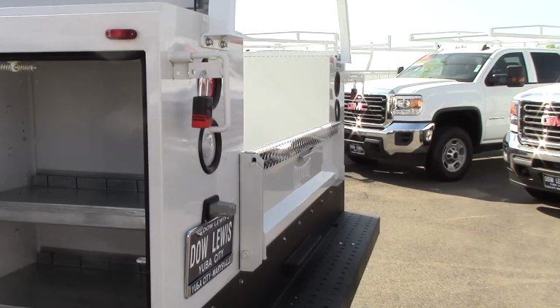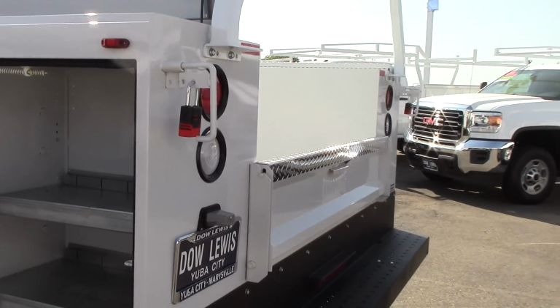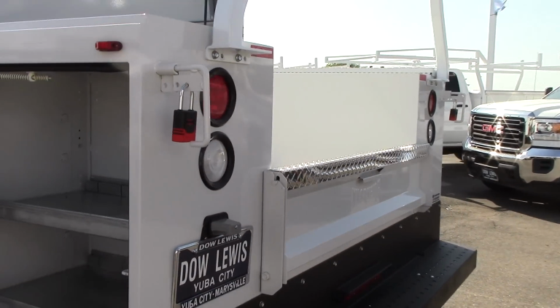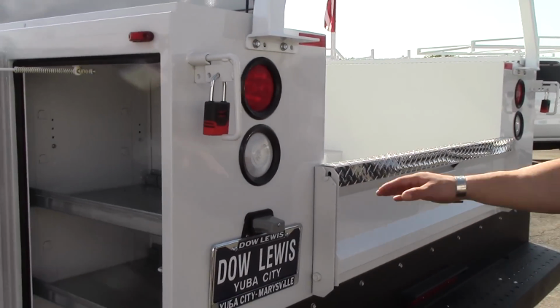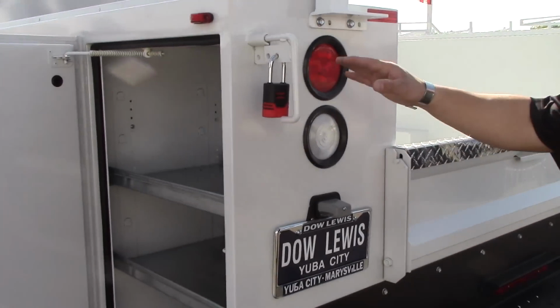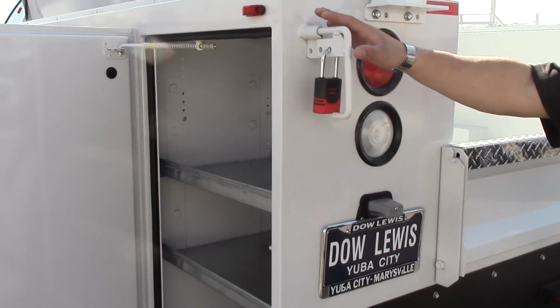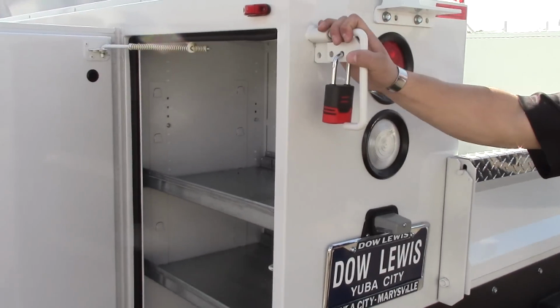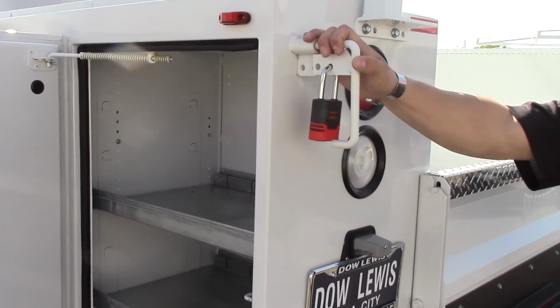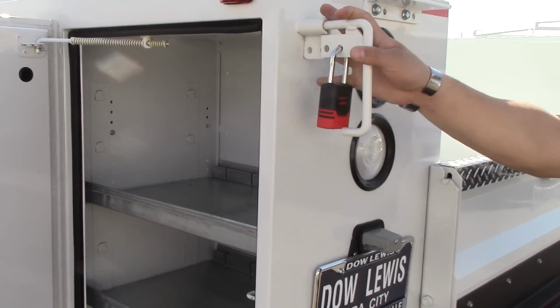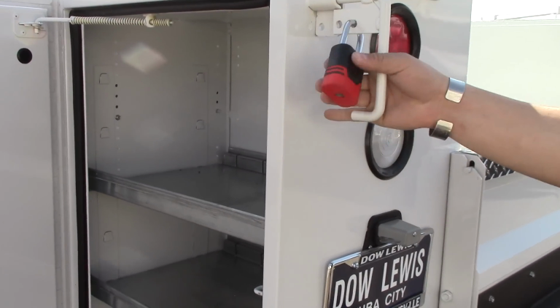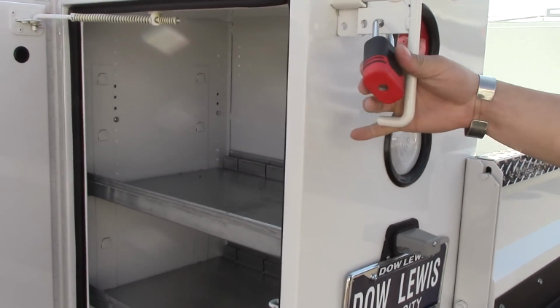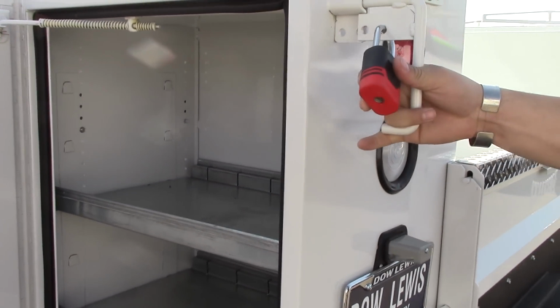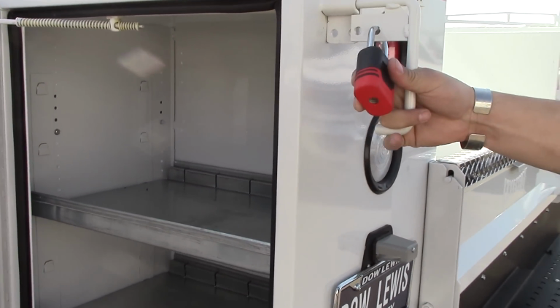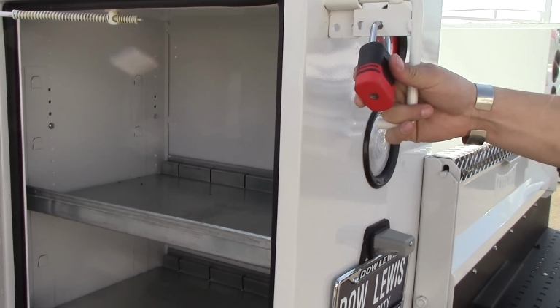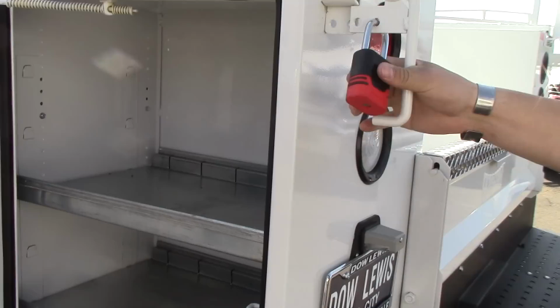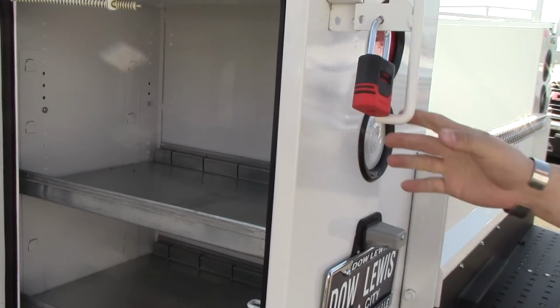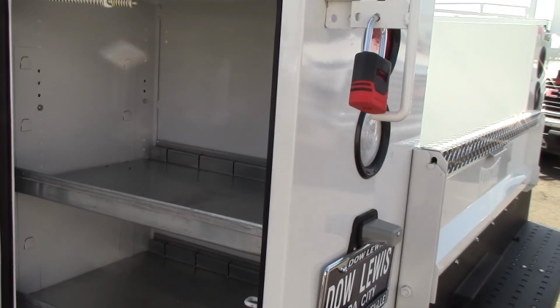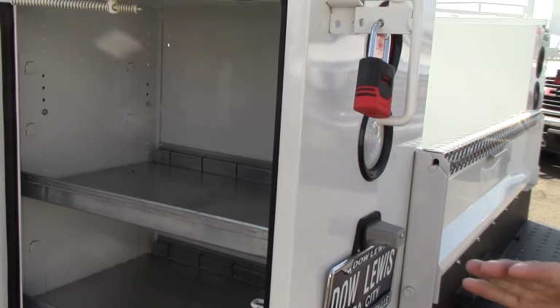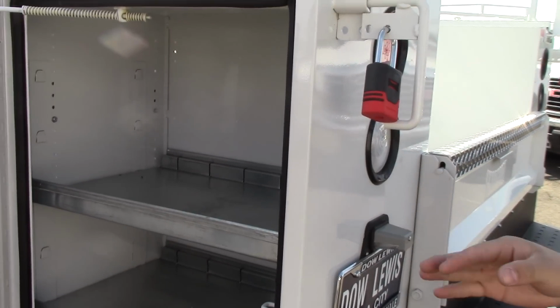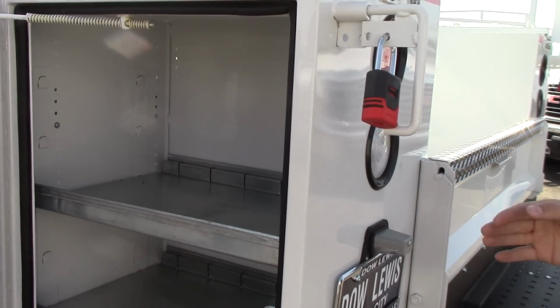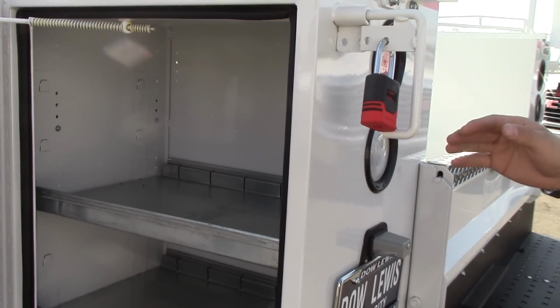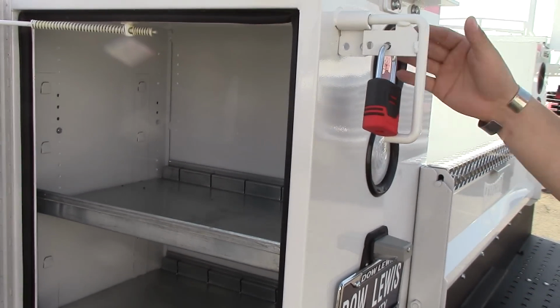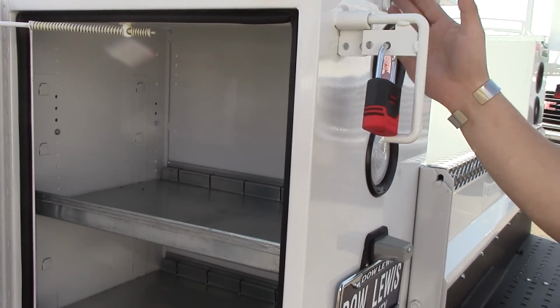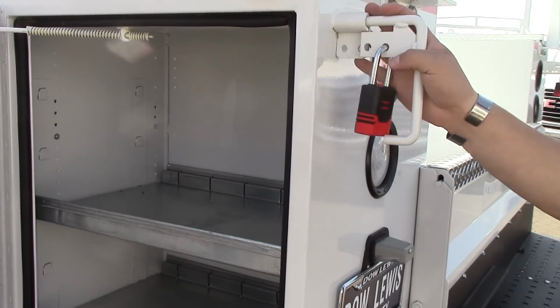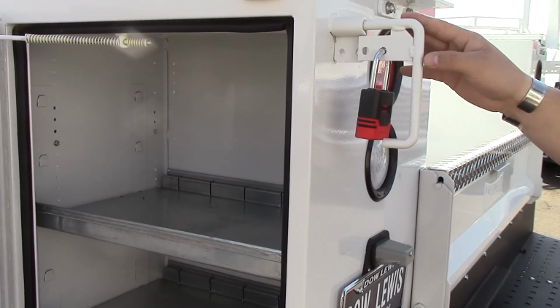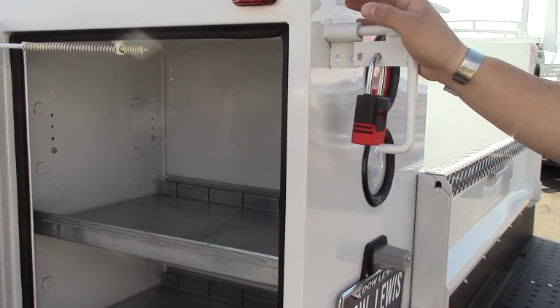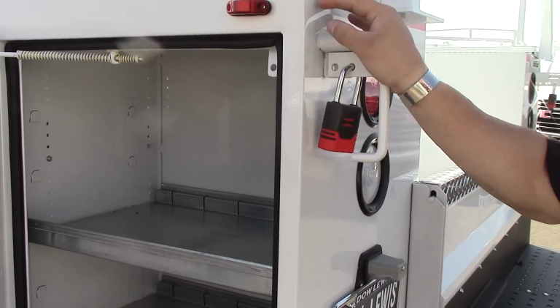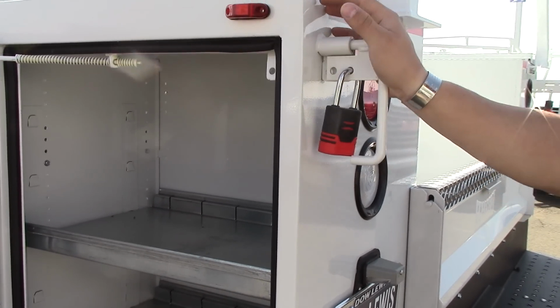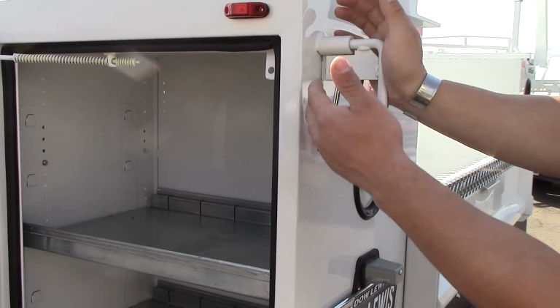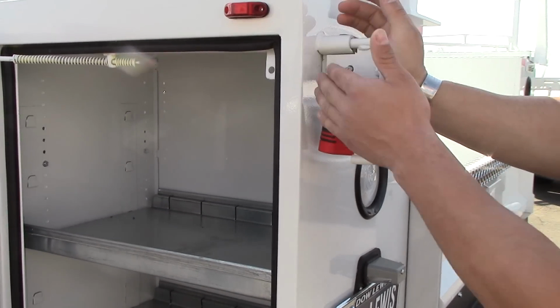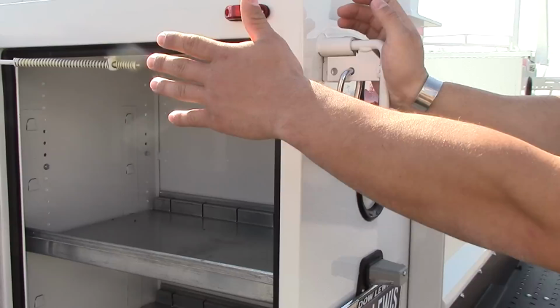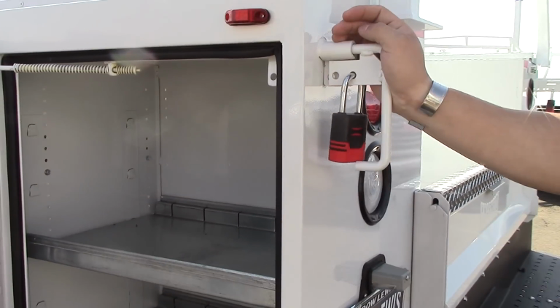Coming towards the back, there's the master locking system. It uses the same key as your ignition. So you have the choice to lock each box individually, or if you're just going from job site to job site, you can just push this and lock them all at once.